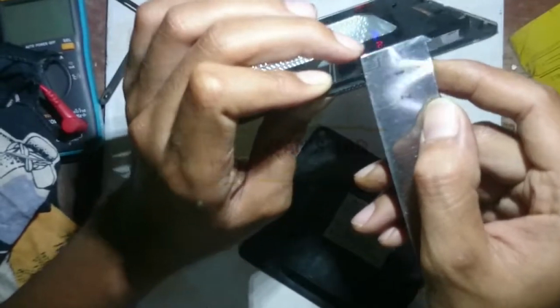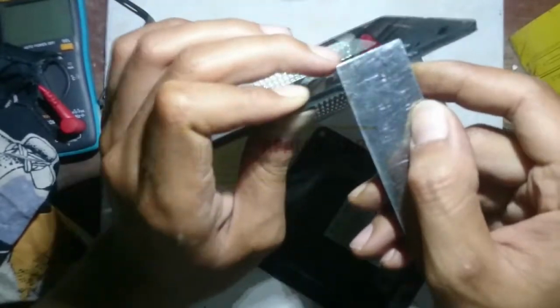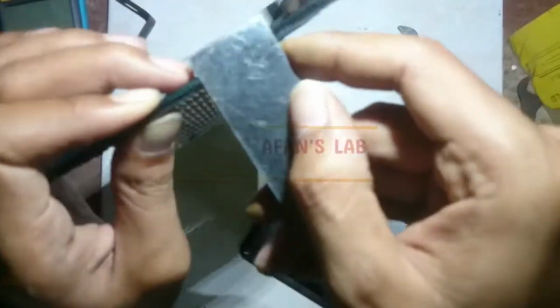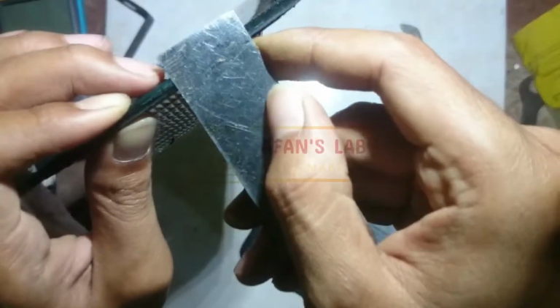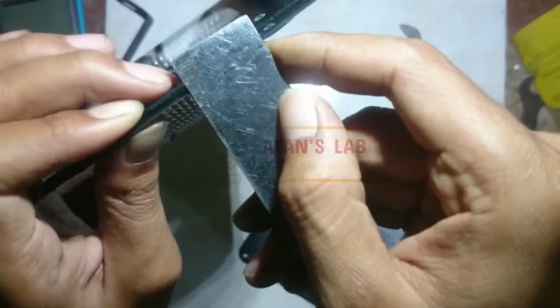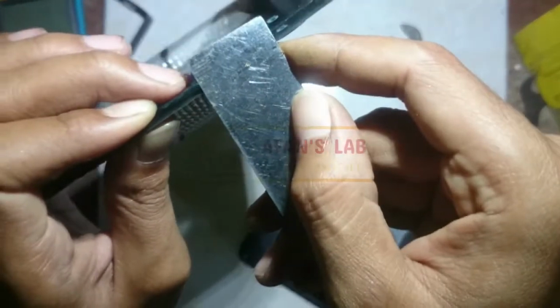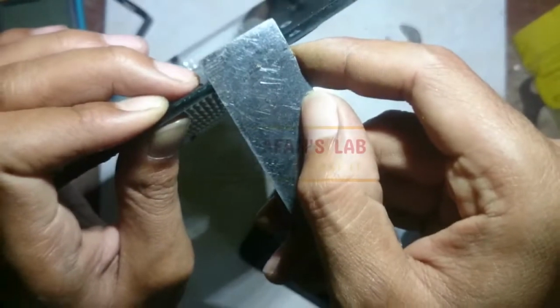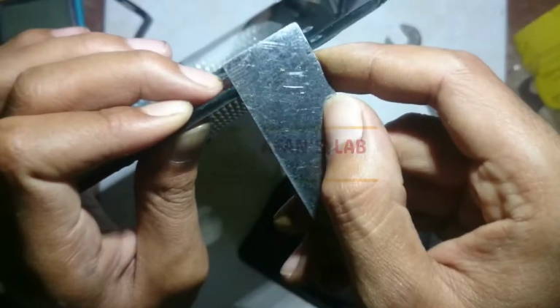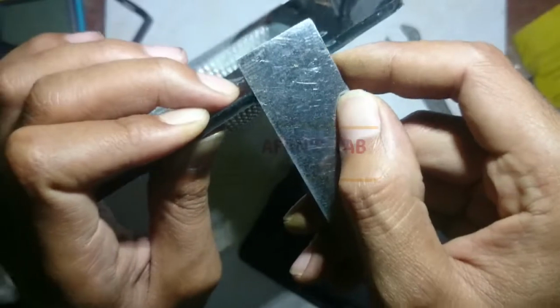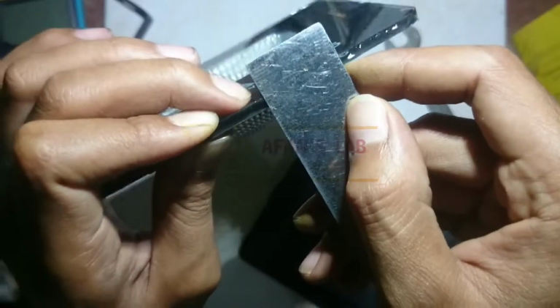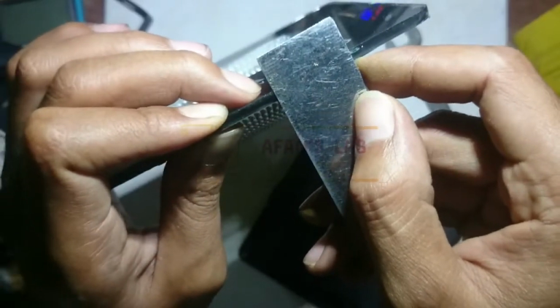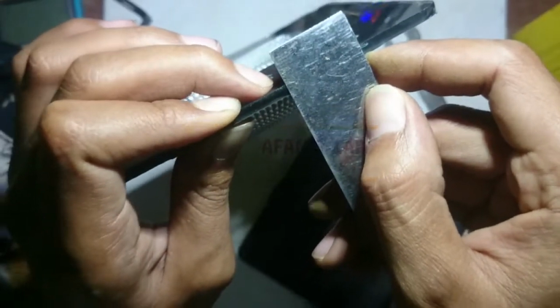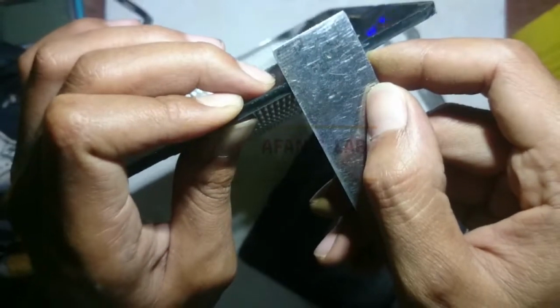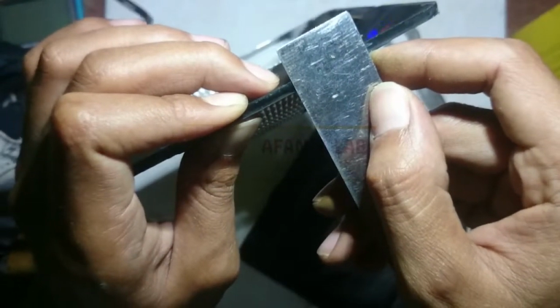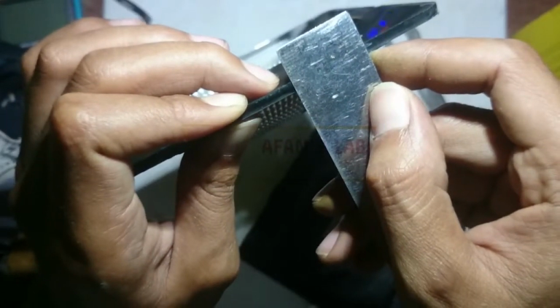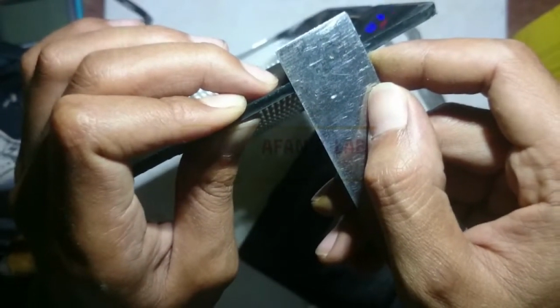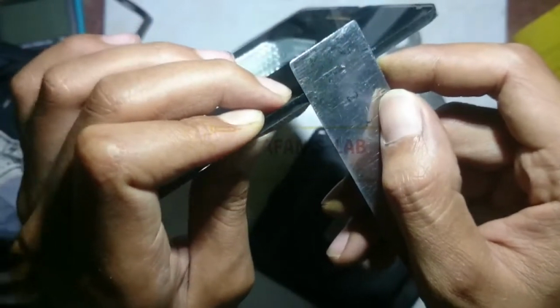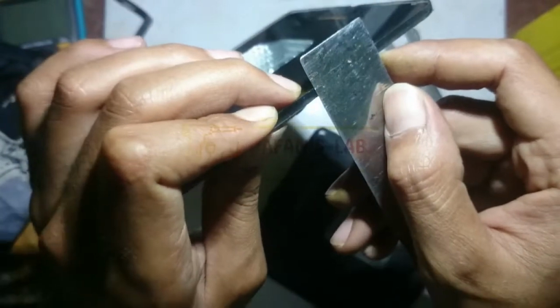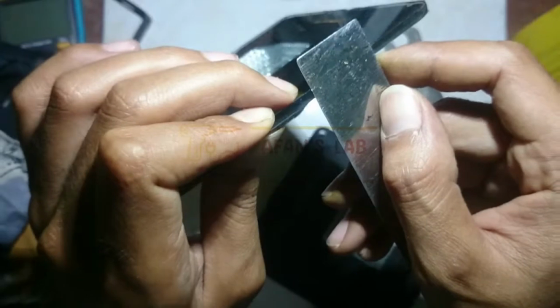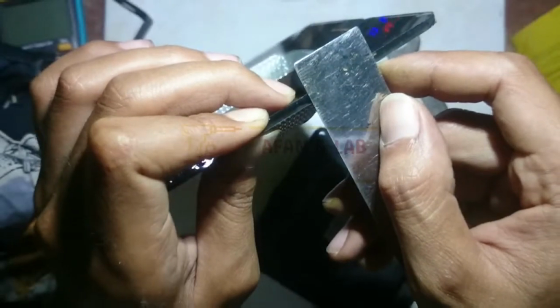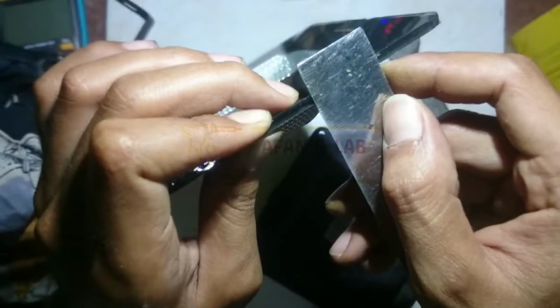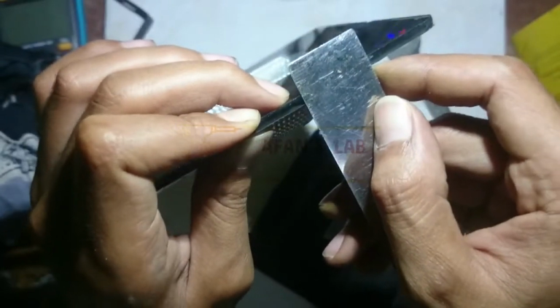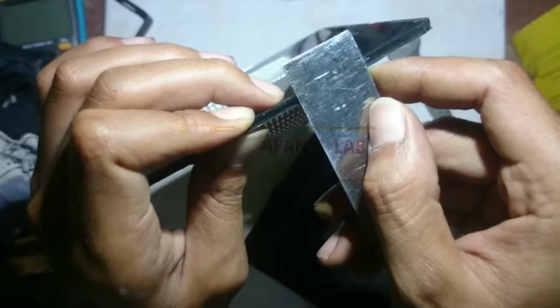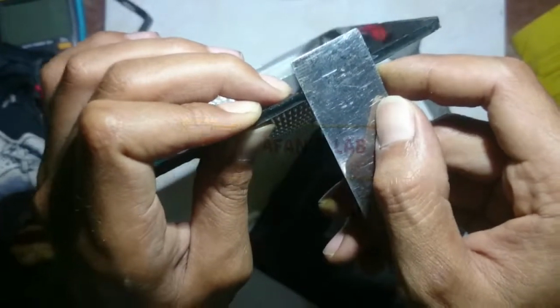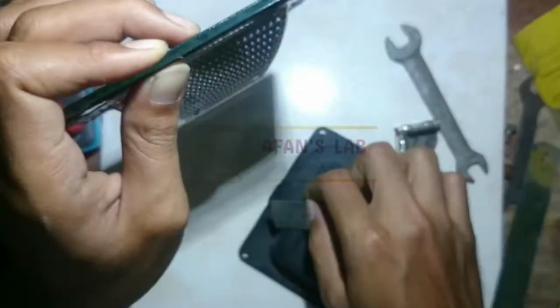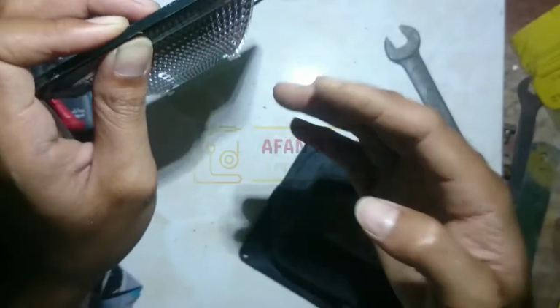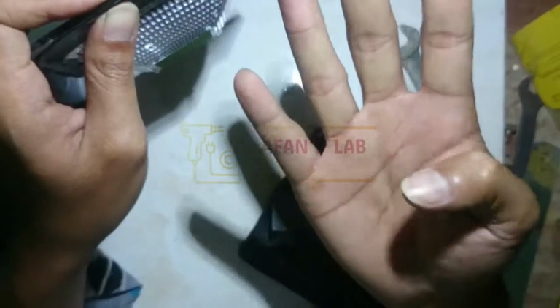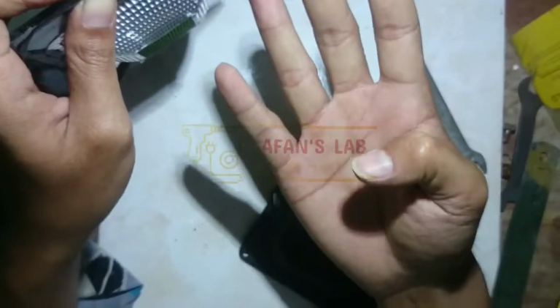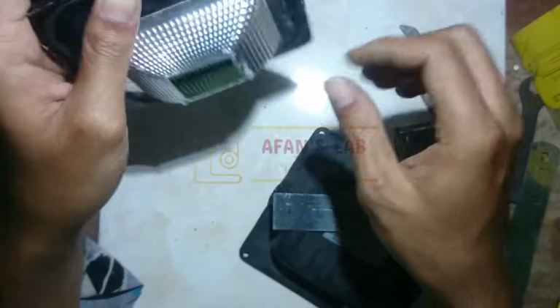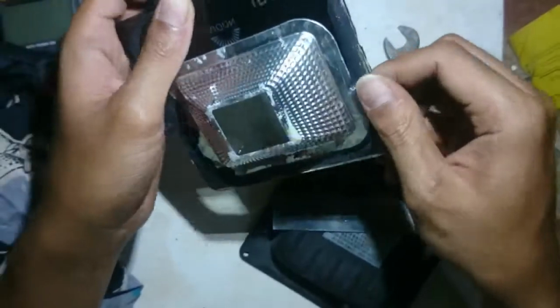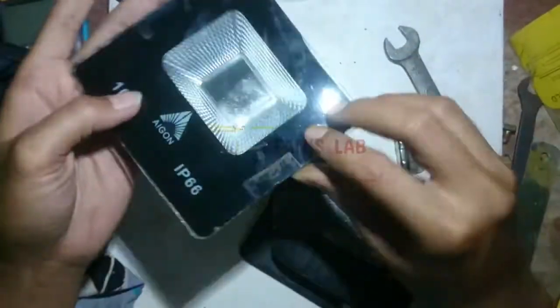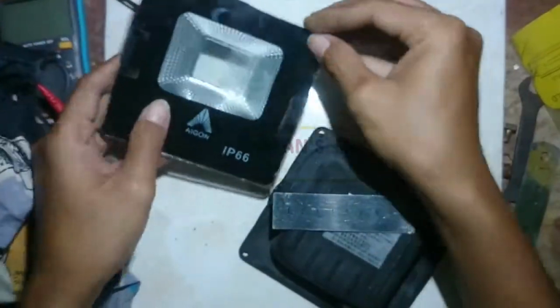I try to measure it. It is about 4 mm thick — it's pretty good.